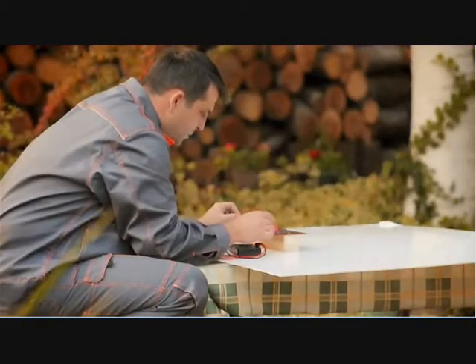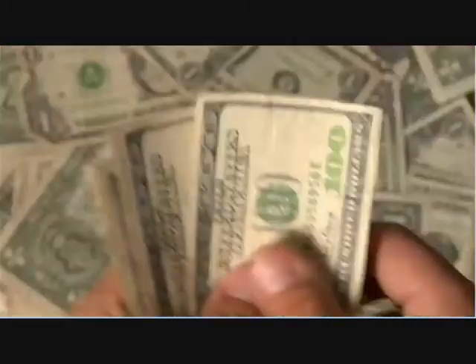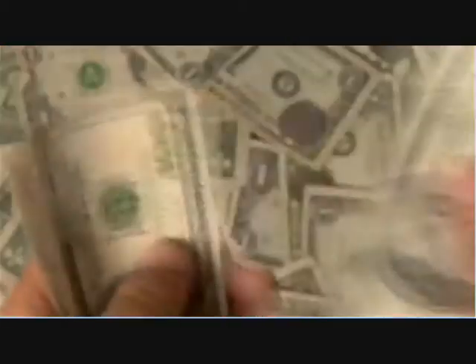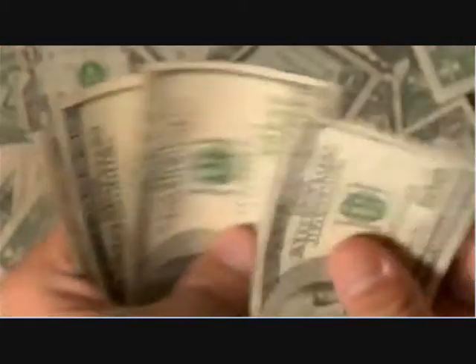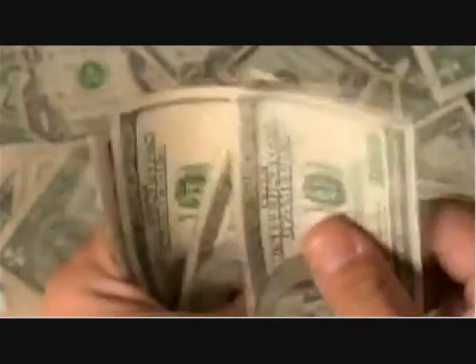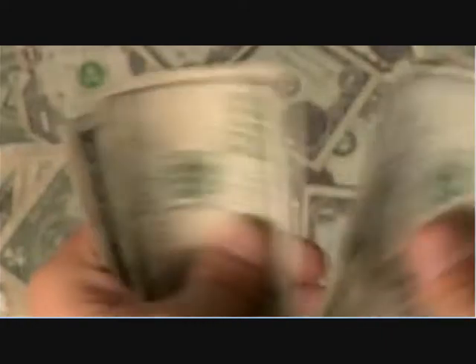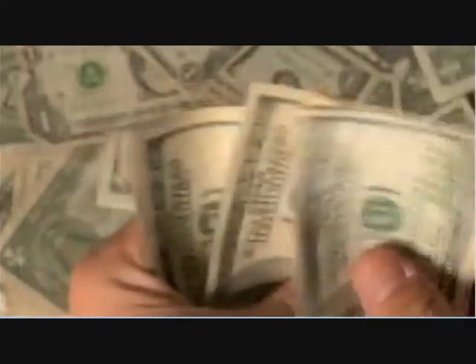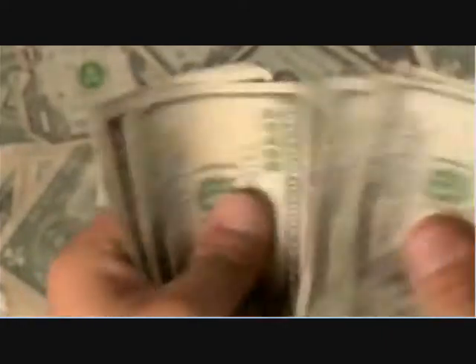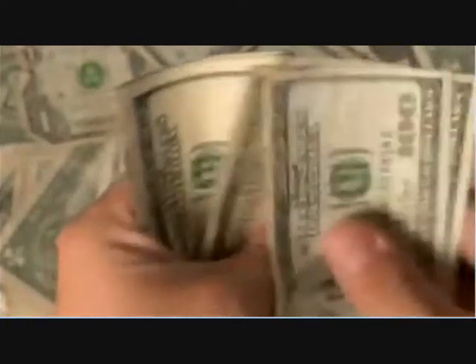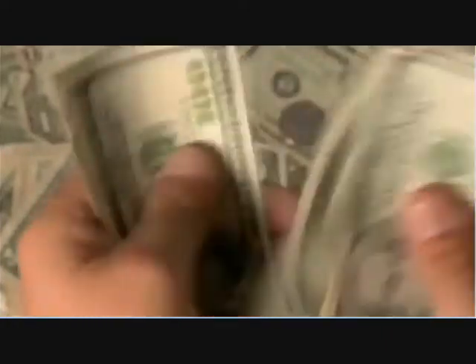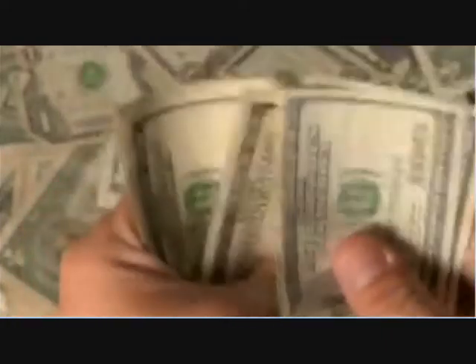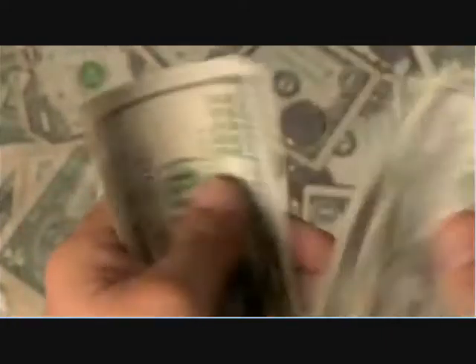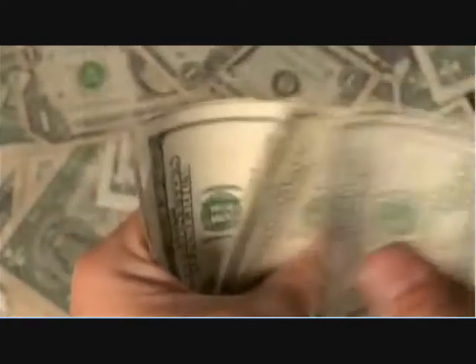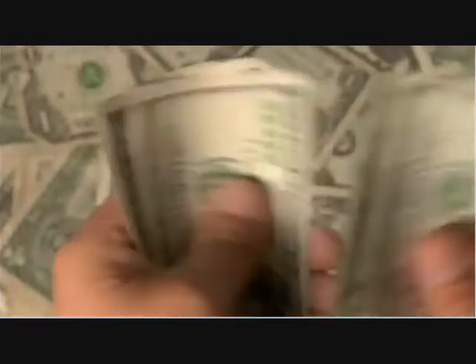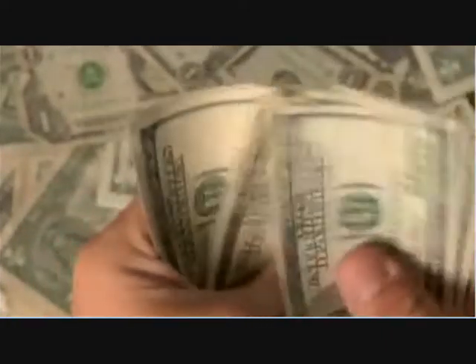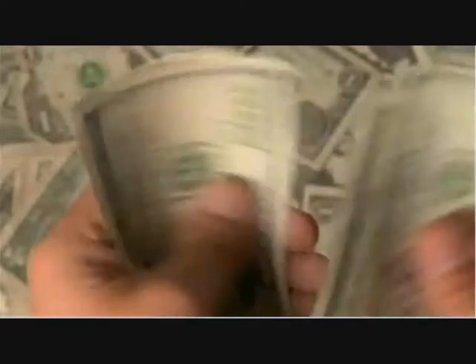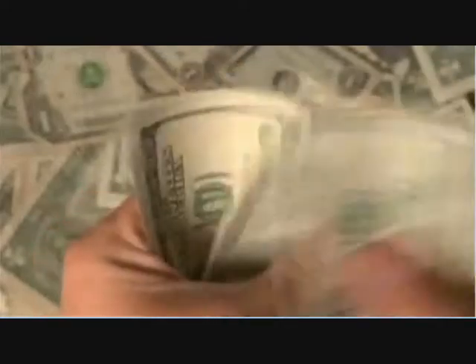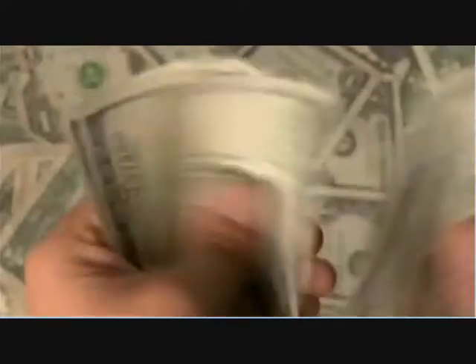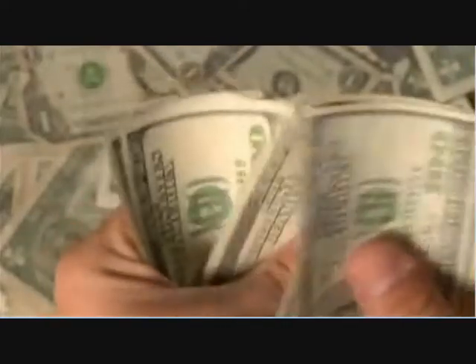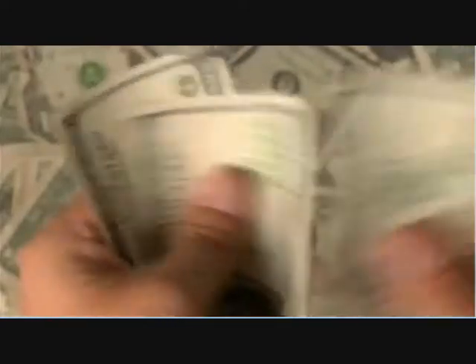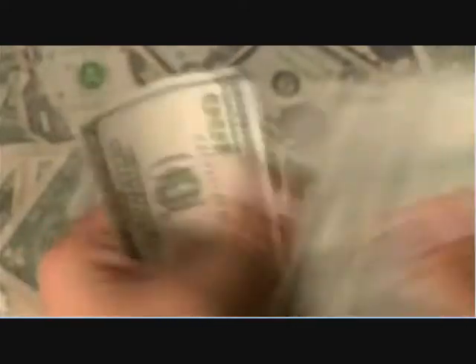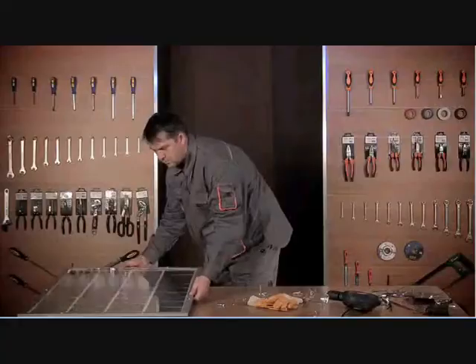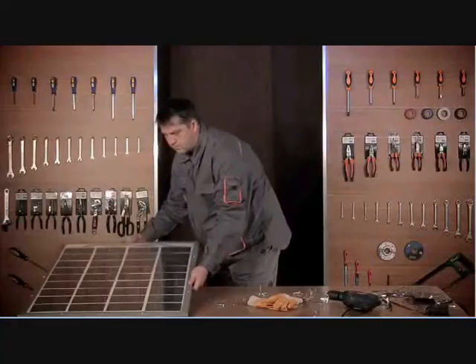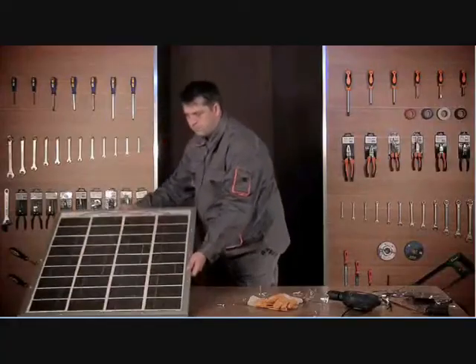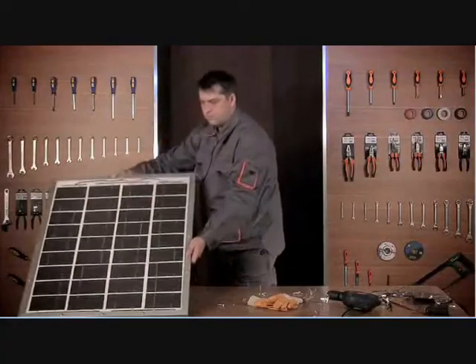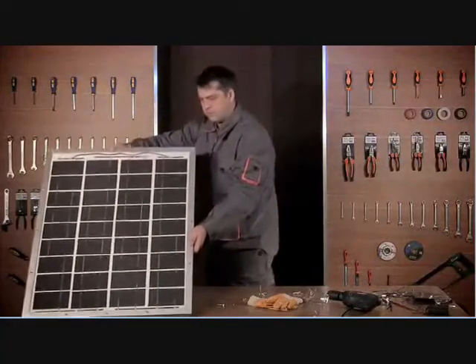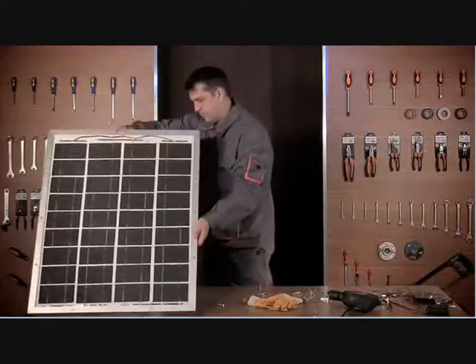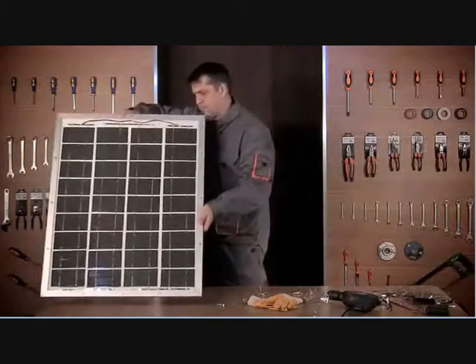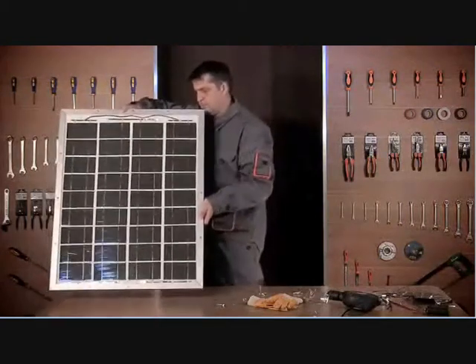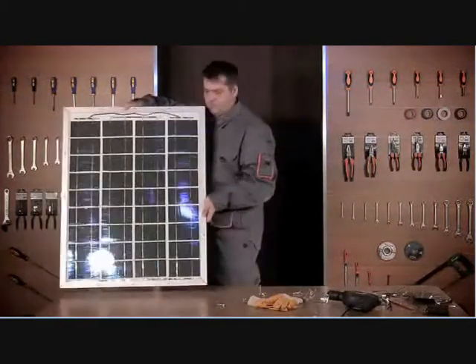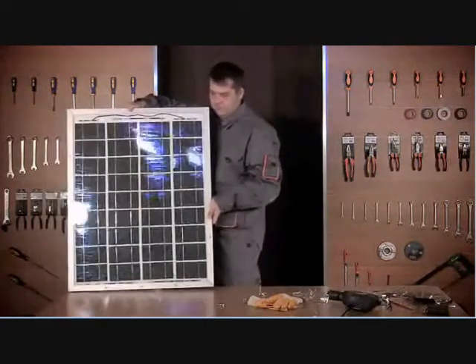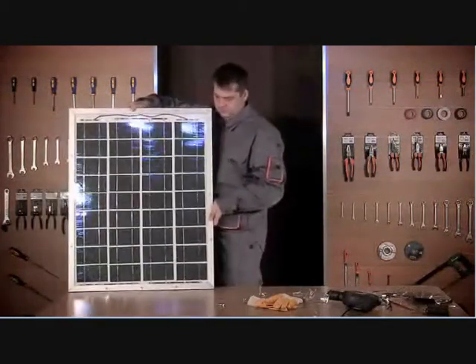You might say, why bother when I can pay somebody to do it? However, consider this. A basic solar installation from a retailer can cost you well over $20,000. But with proper knowledge, you can build your own quality solar panel, like this one, for under $200.